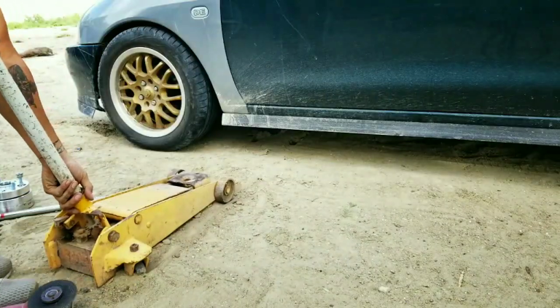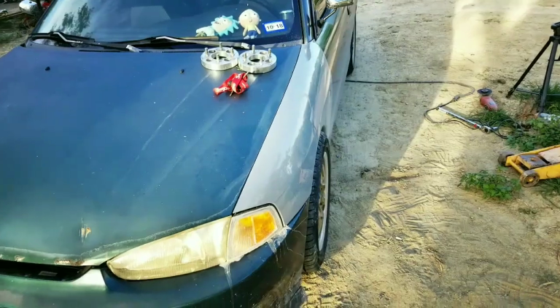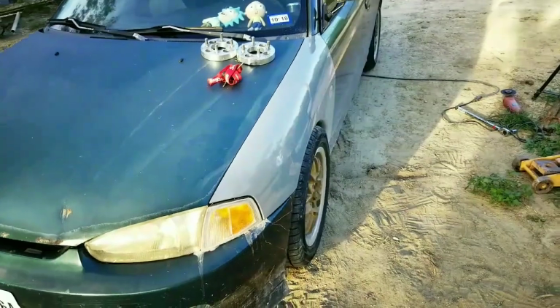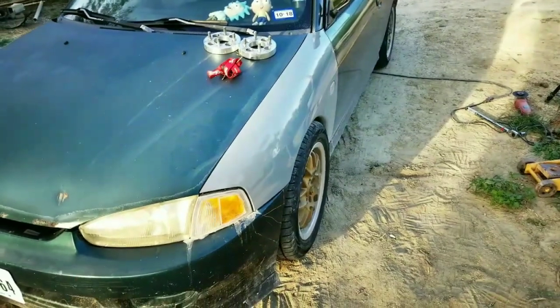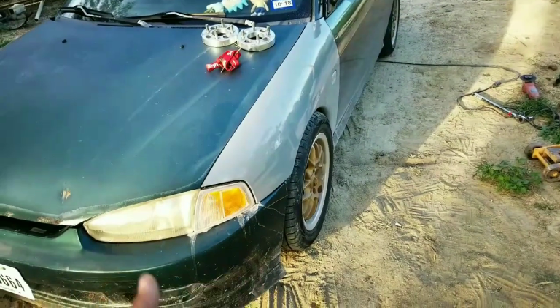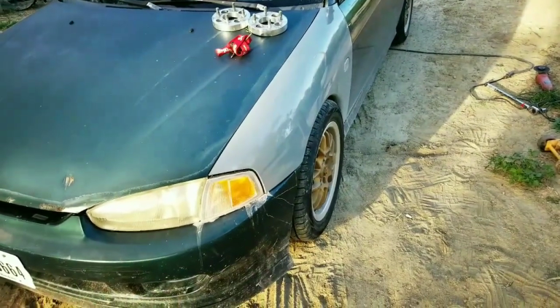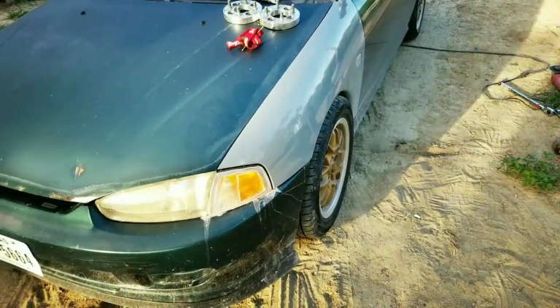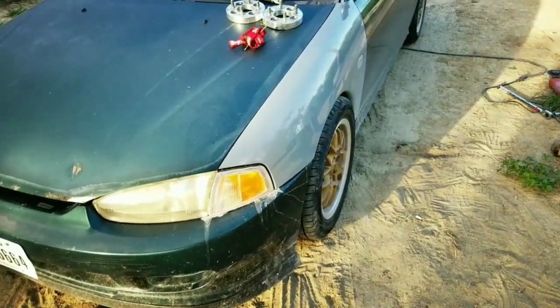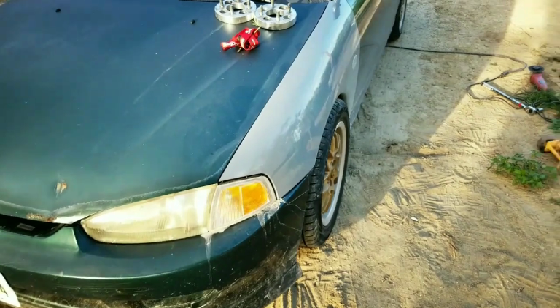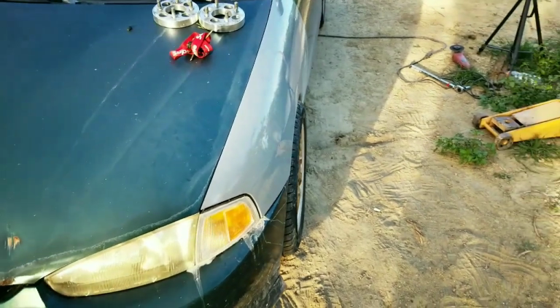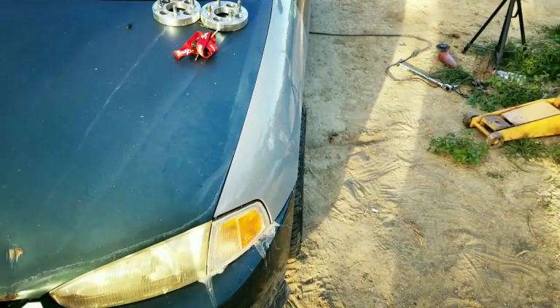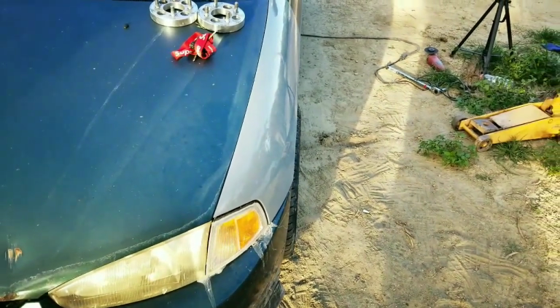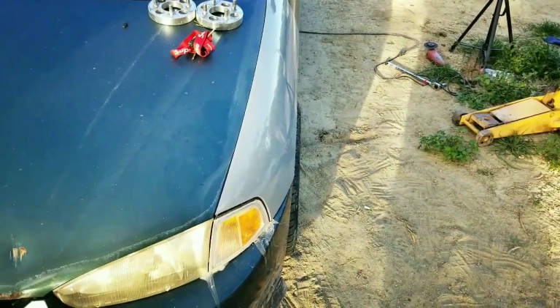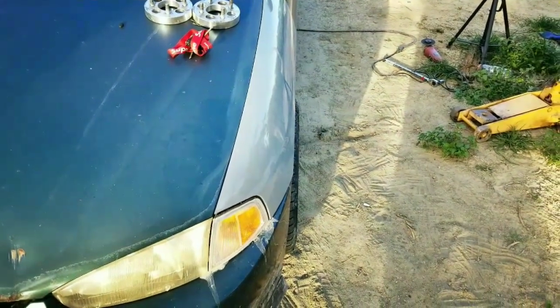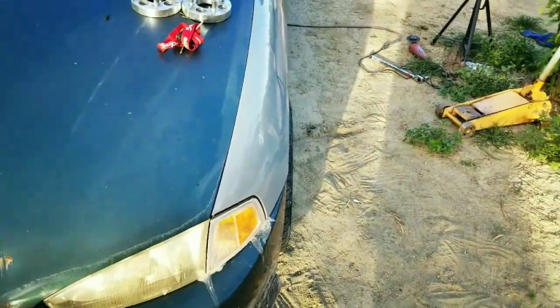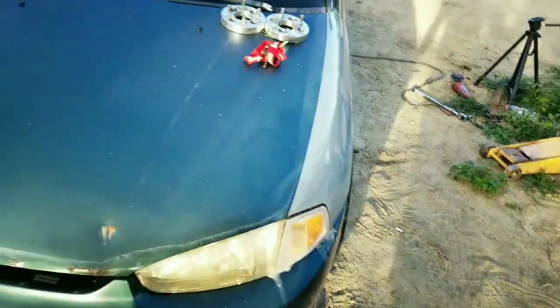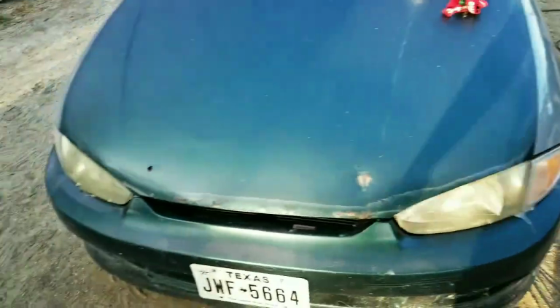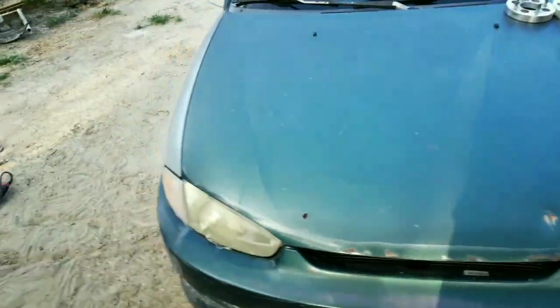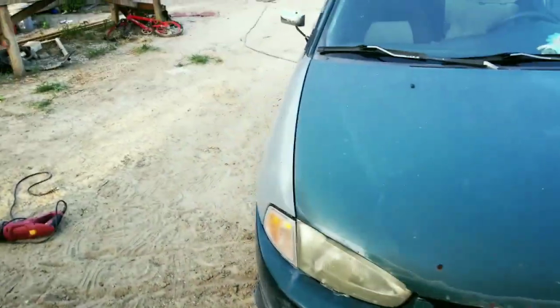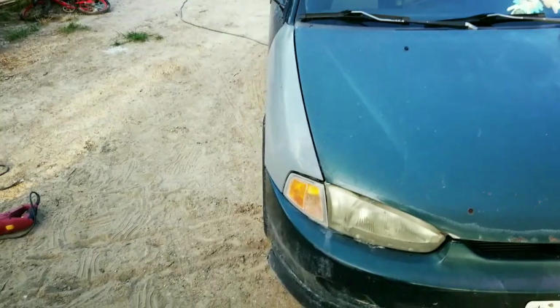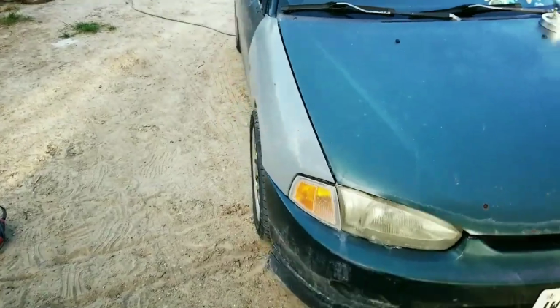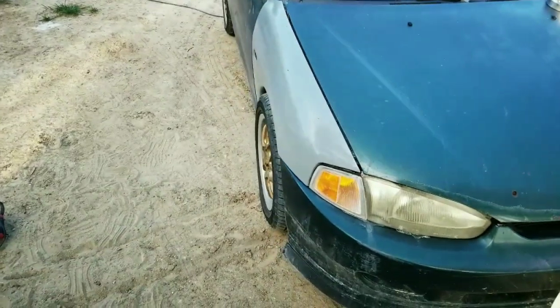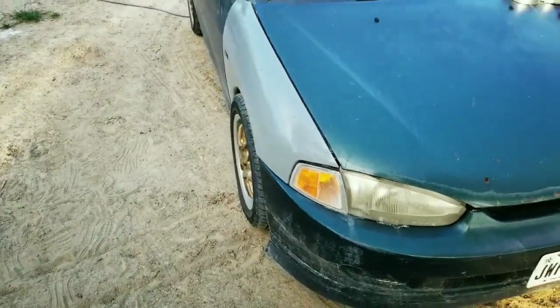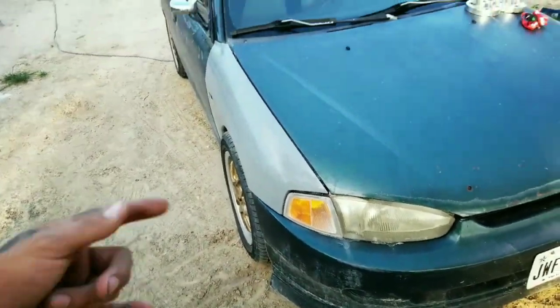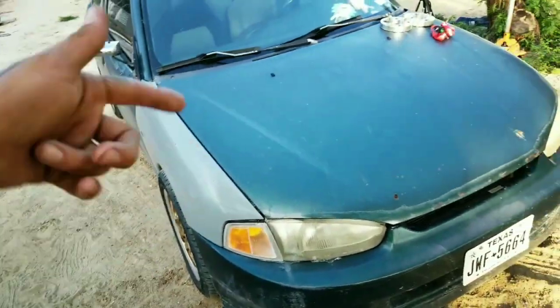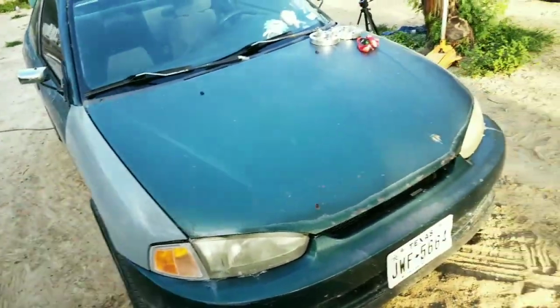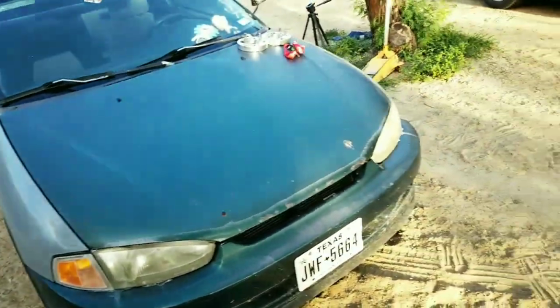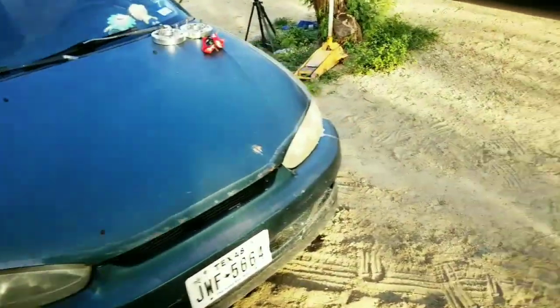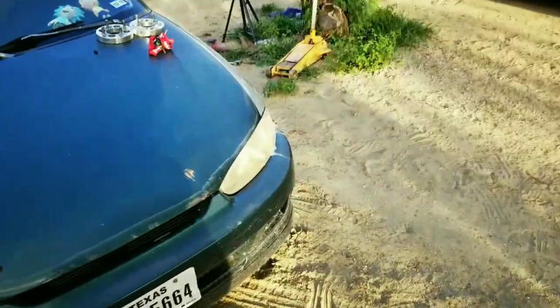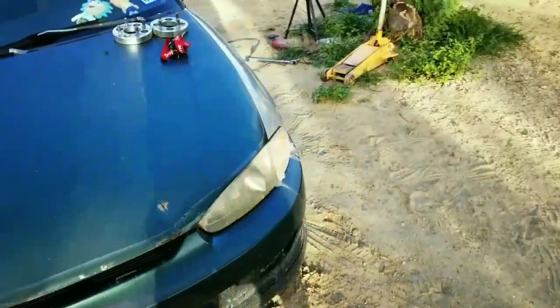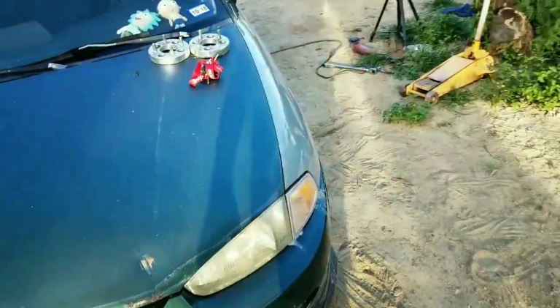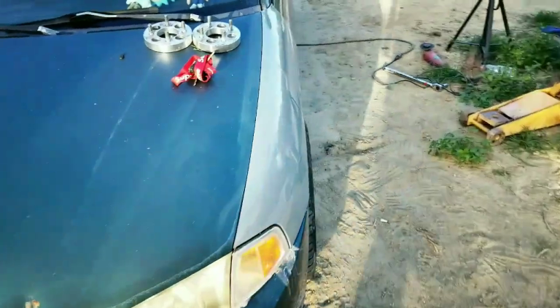So check it out — I already did the driver side as well. They do stick just a tad bit, not a whole lot. I just turned the car over just to make sure that they didn't rub on the top of the fender.